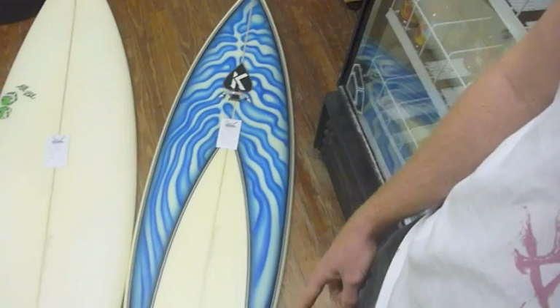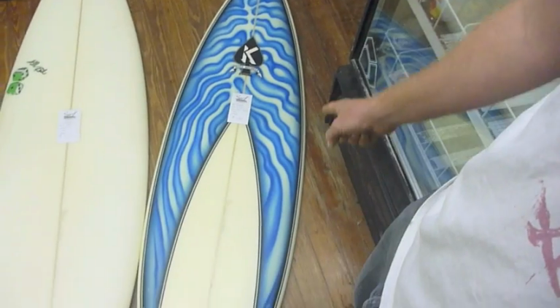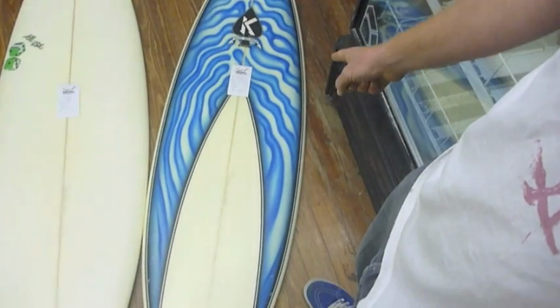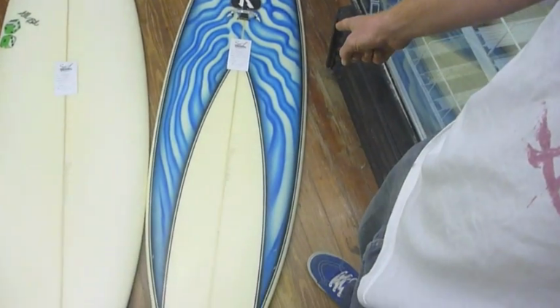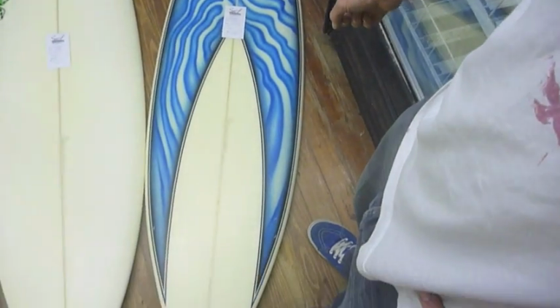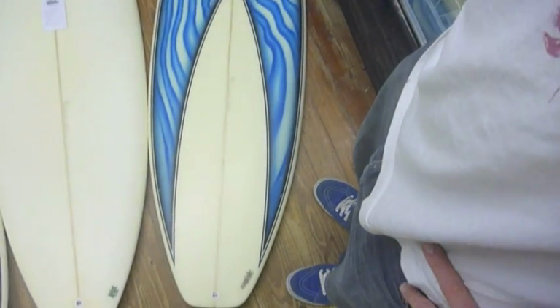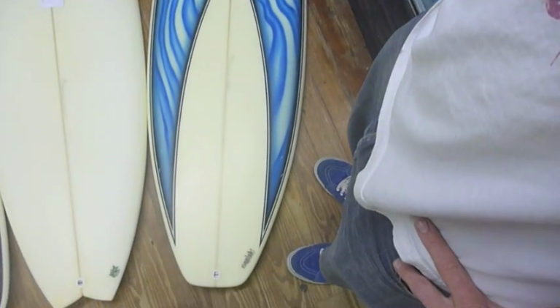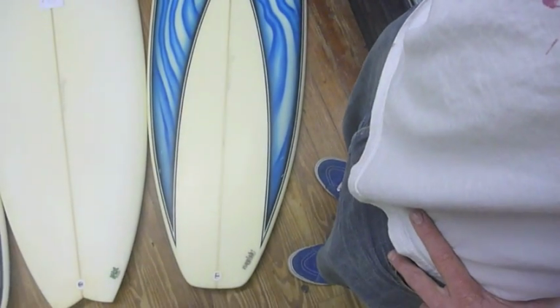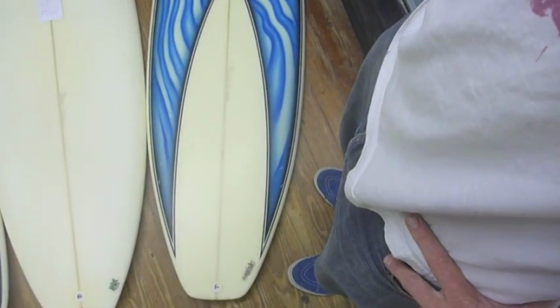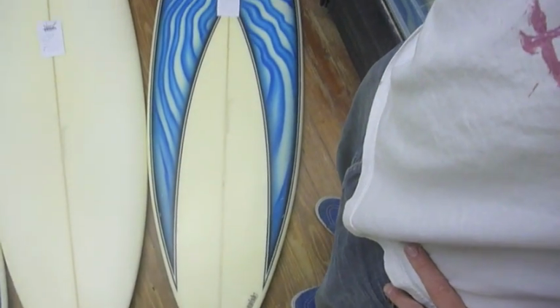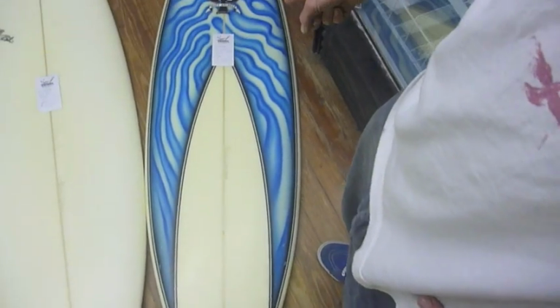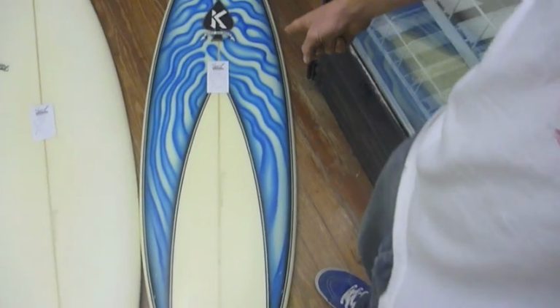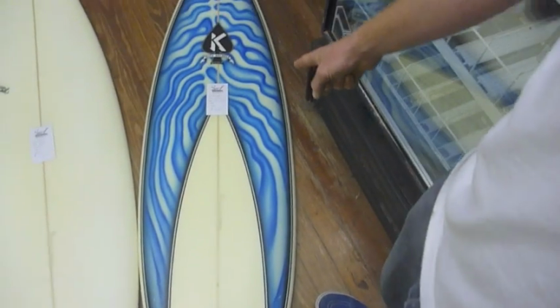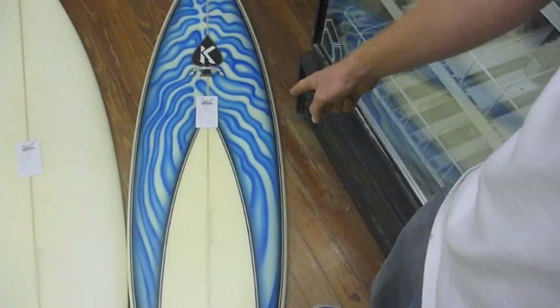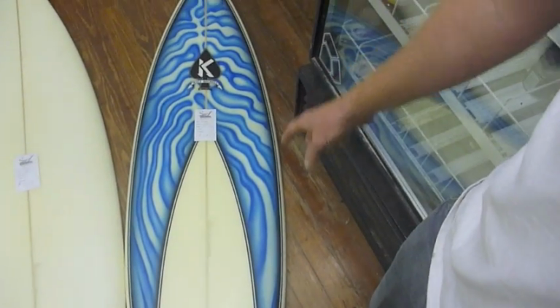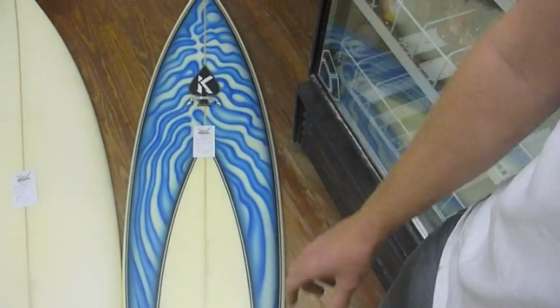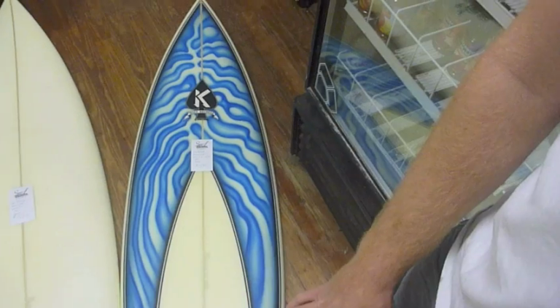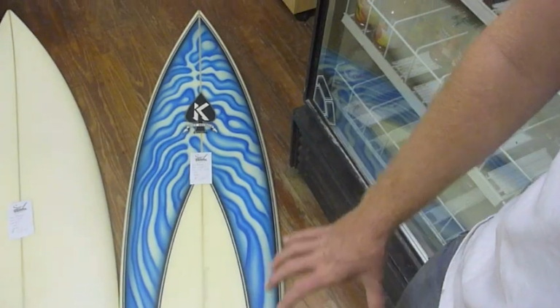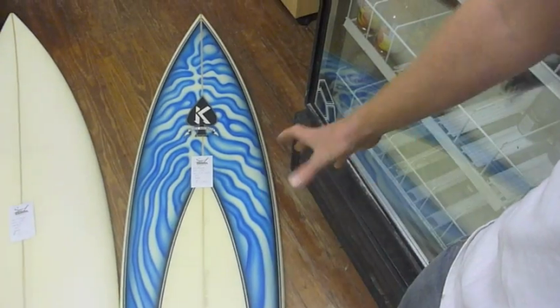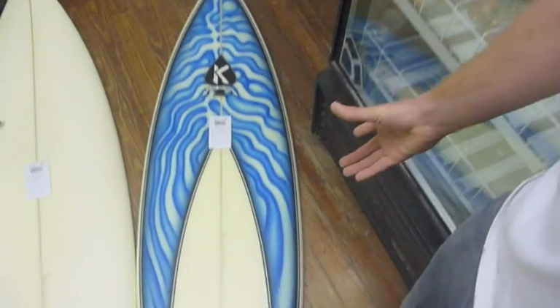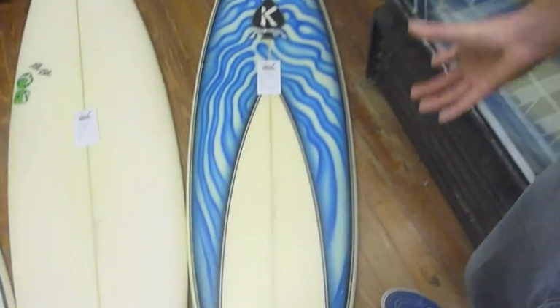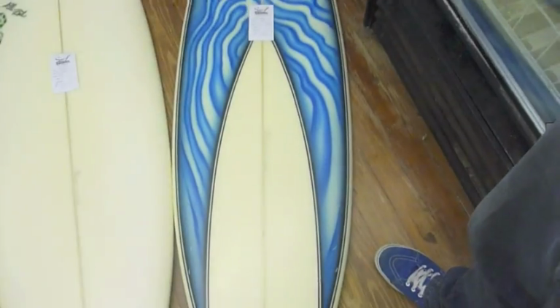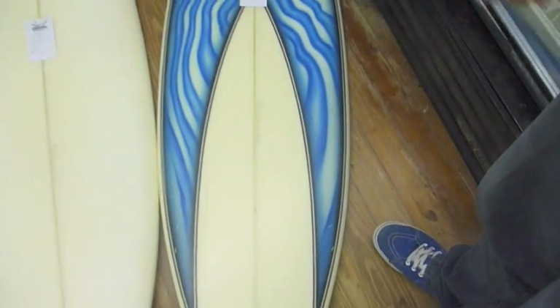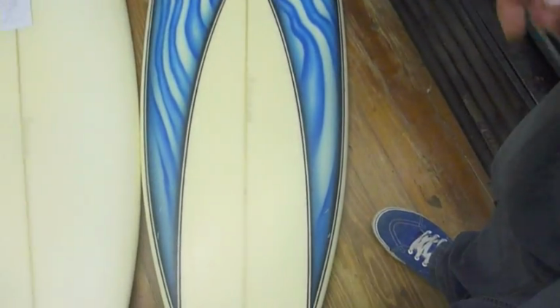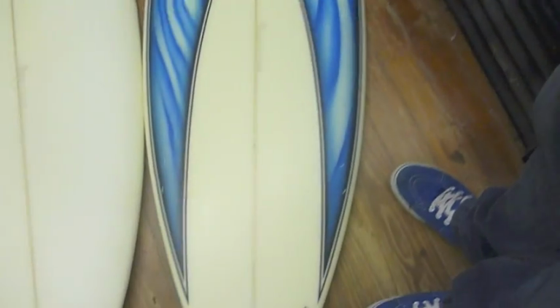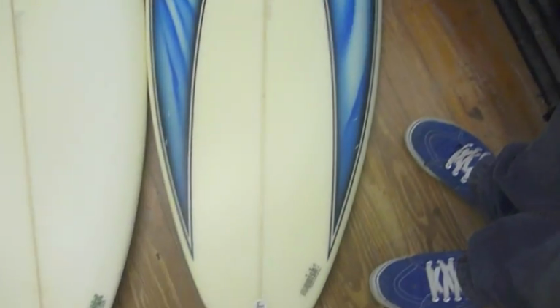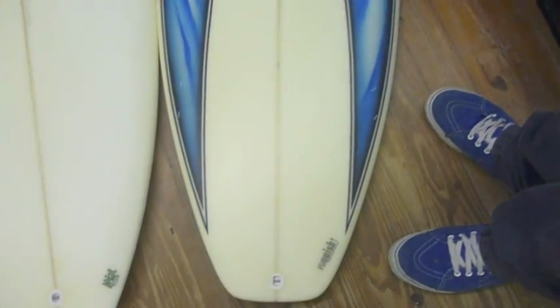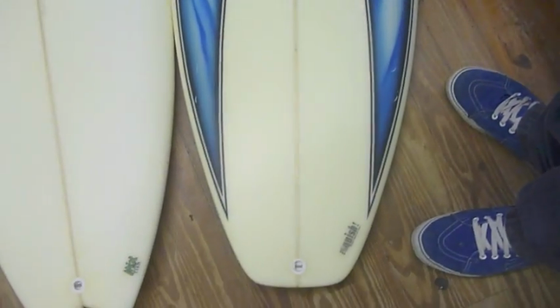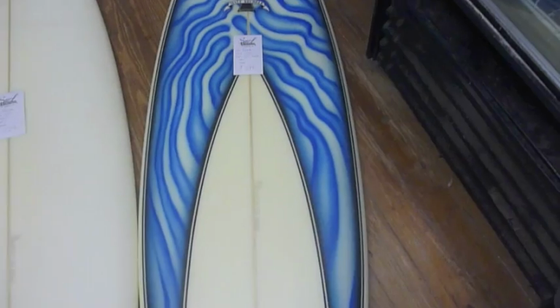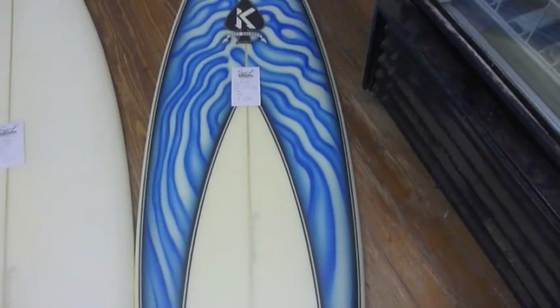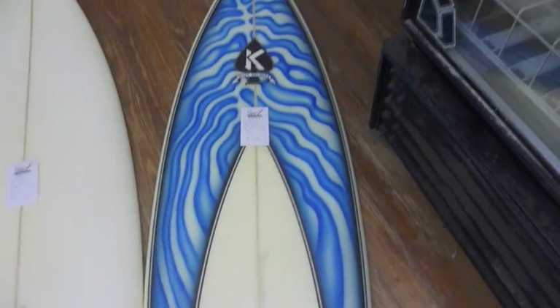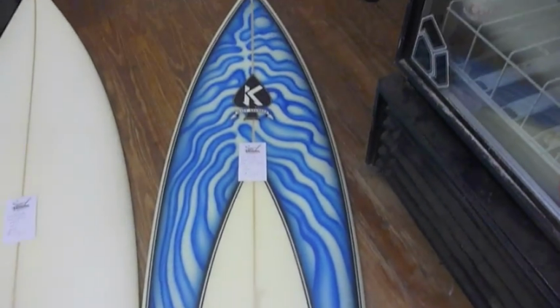This model here is the Squish — it's like the small wave shortboard for Kecheles, similar to the Flyer of Almera. This one's $510, going at $299.